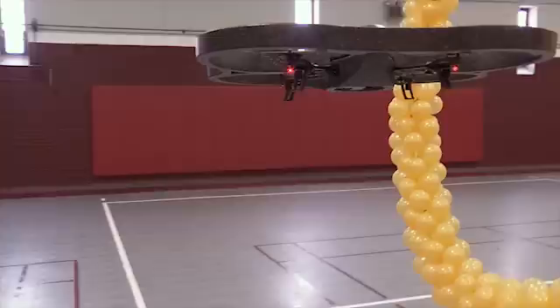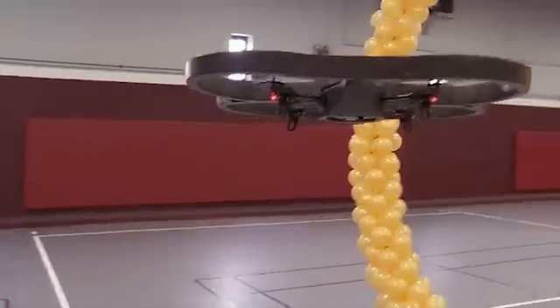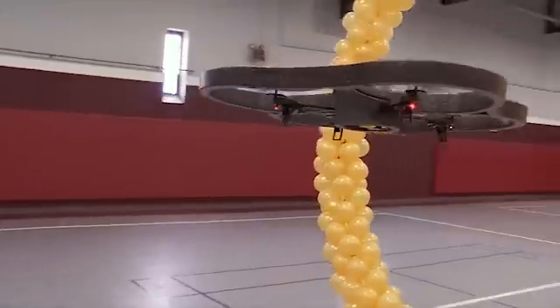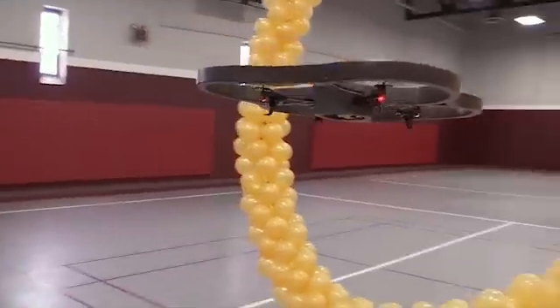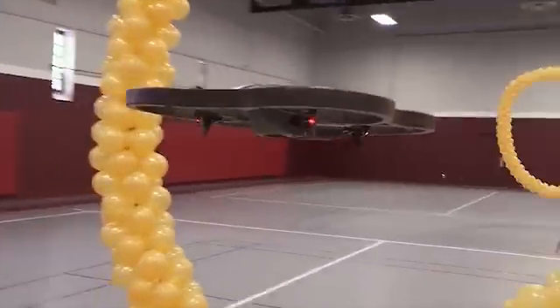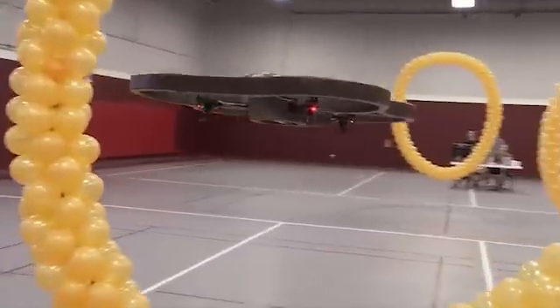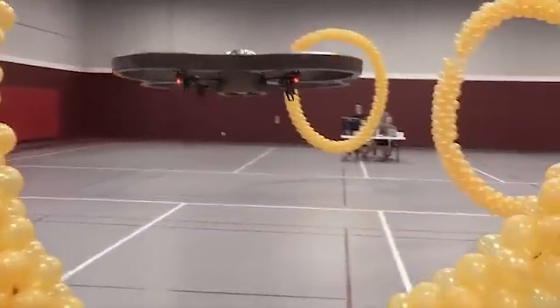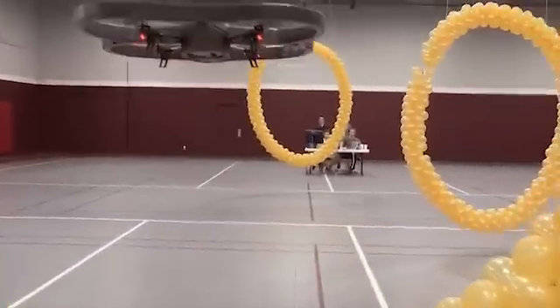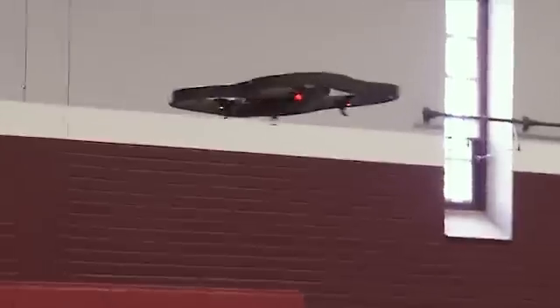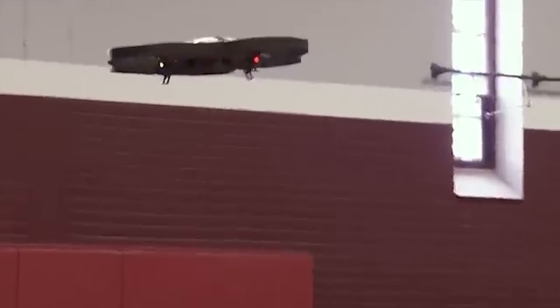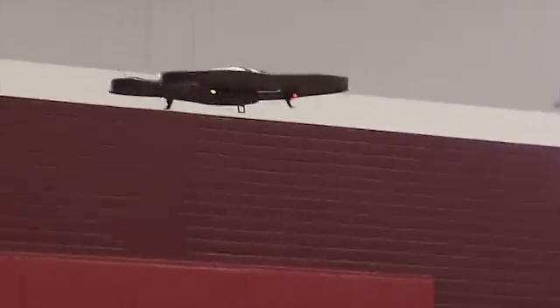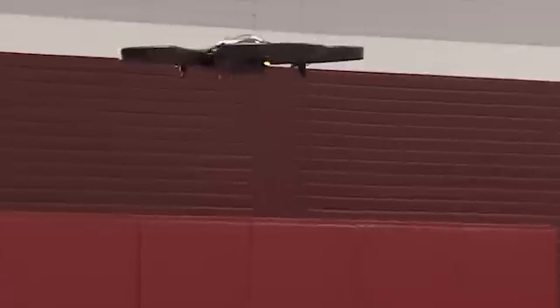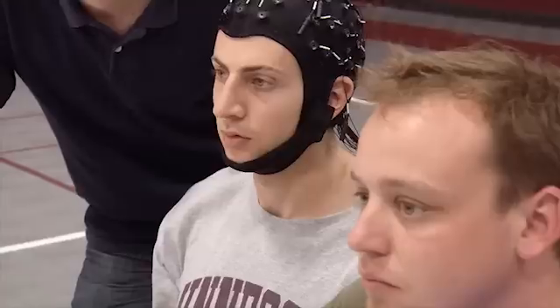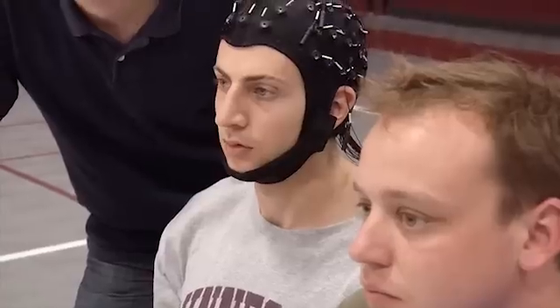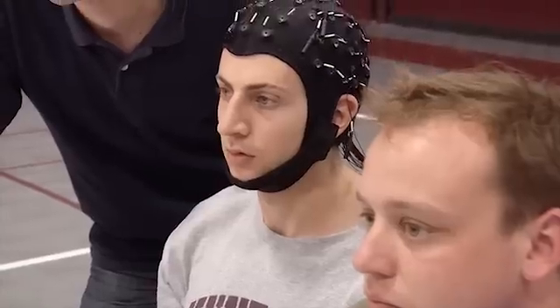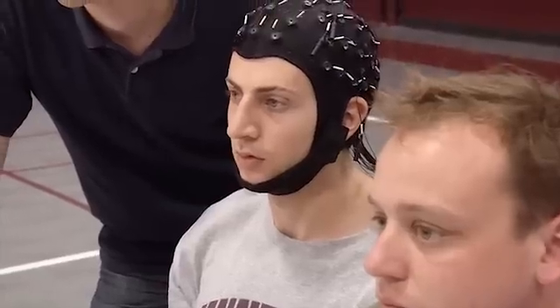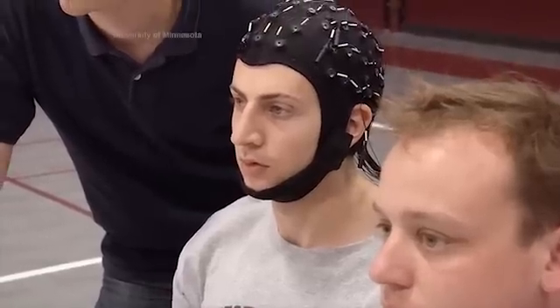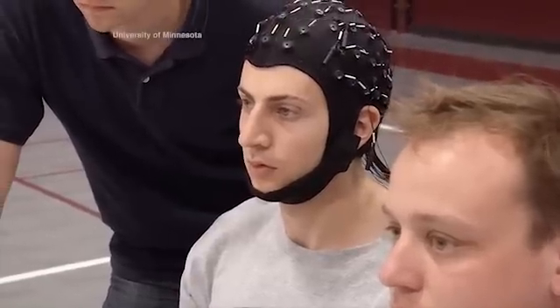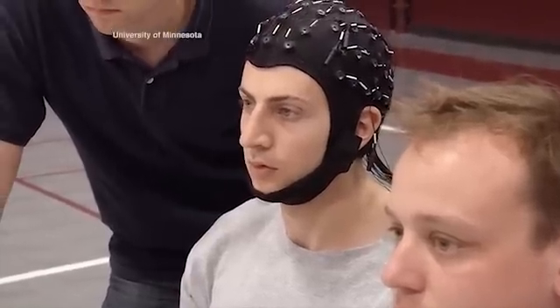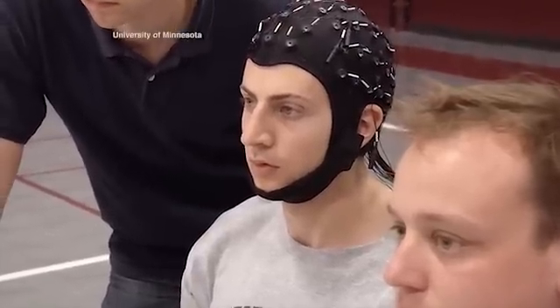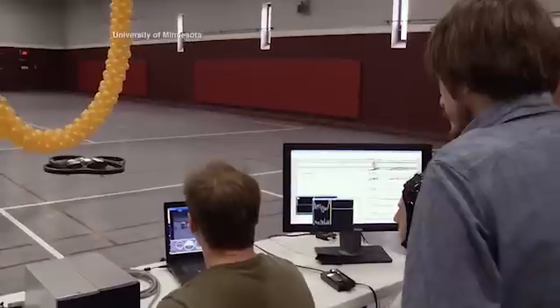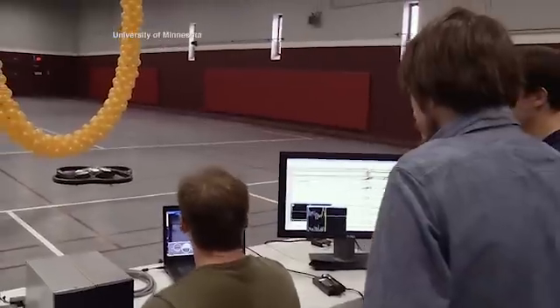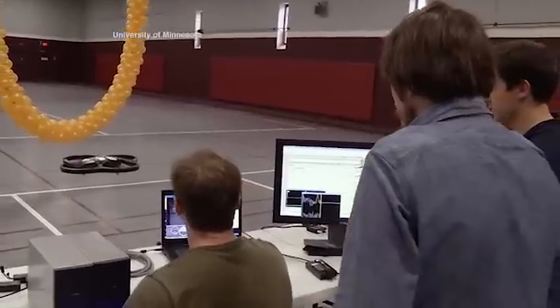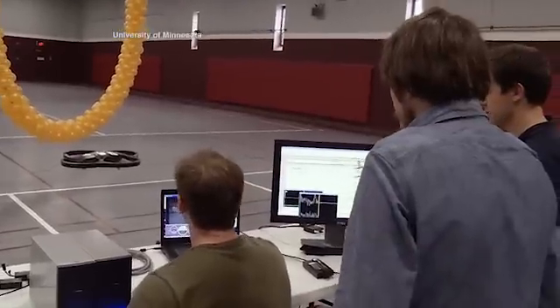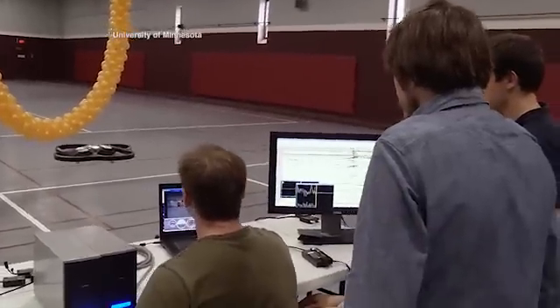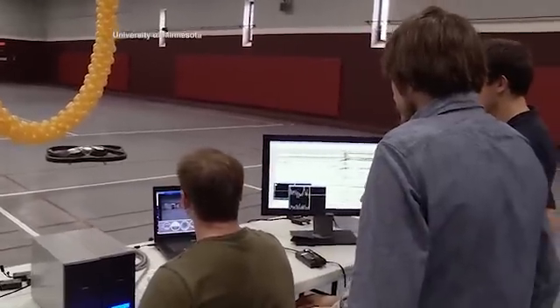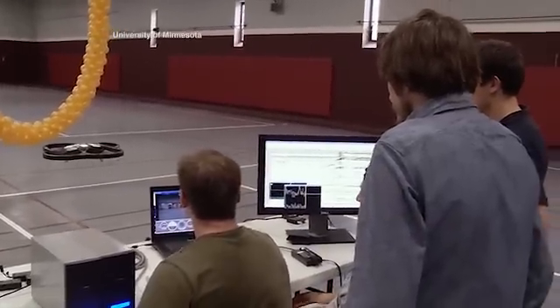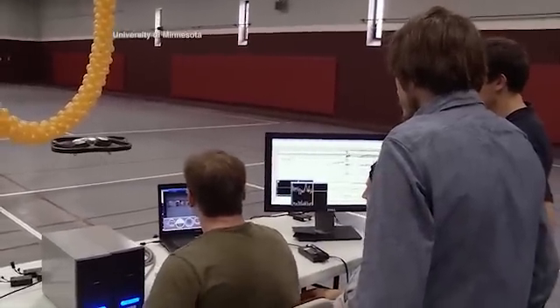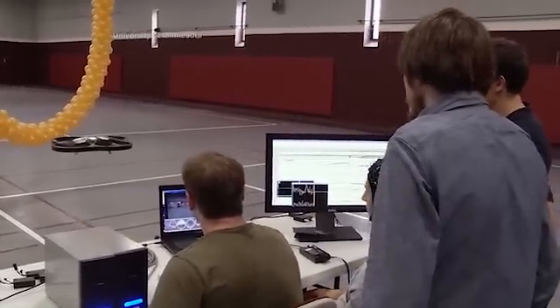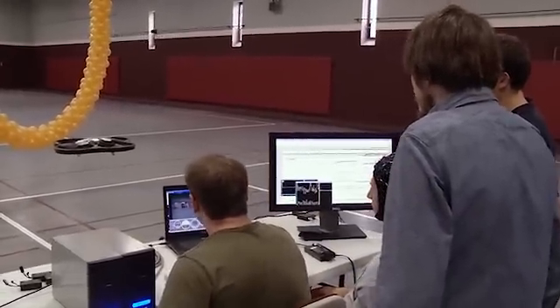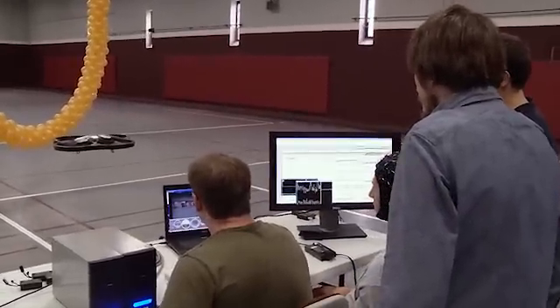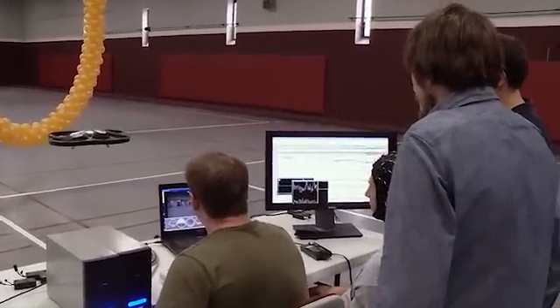A quadcopter flies through a balloon ring. Cool, but what's the big deal? Well, look, Mom, no hands. There's no mouse or joystick here. It's all the power of thoughts.